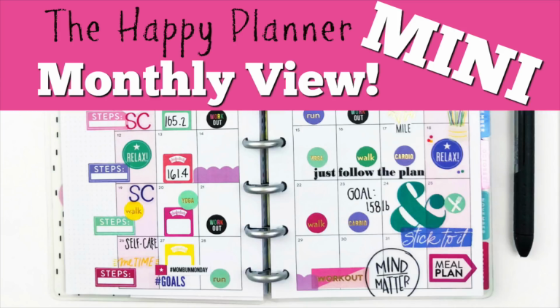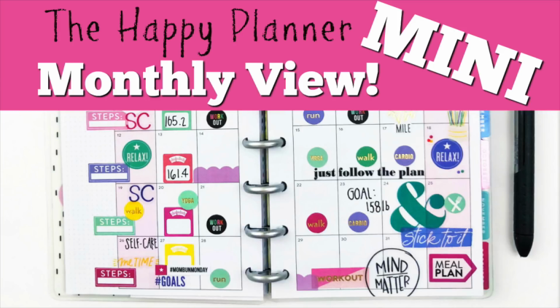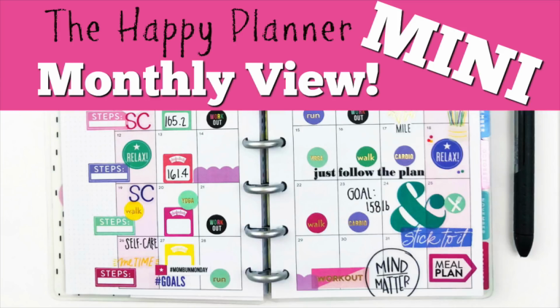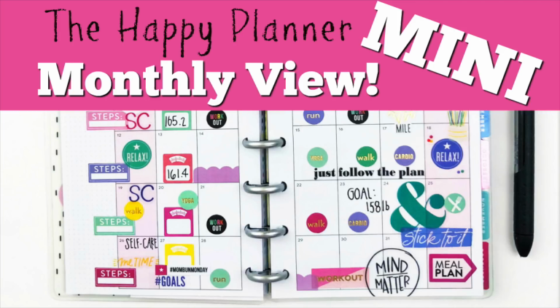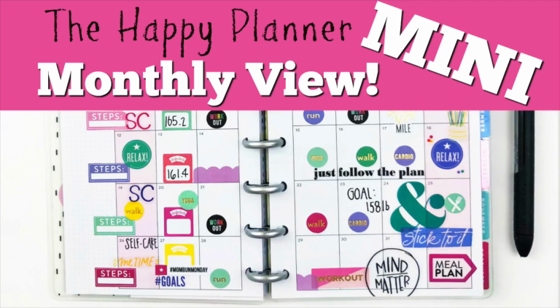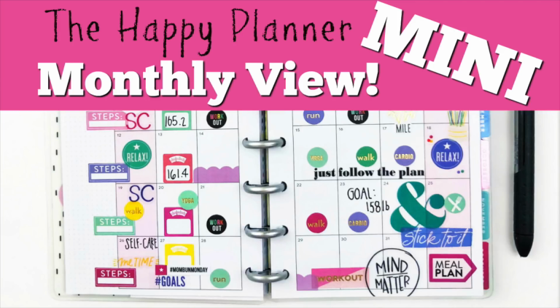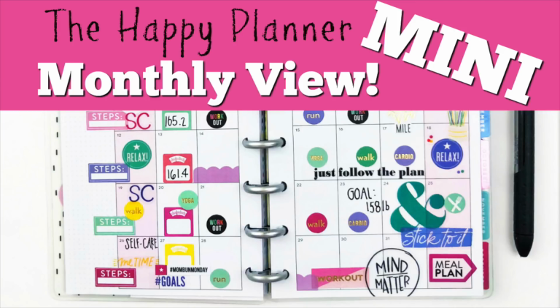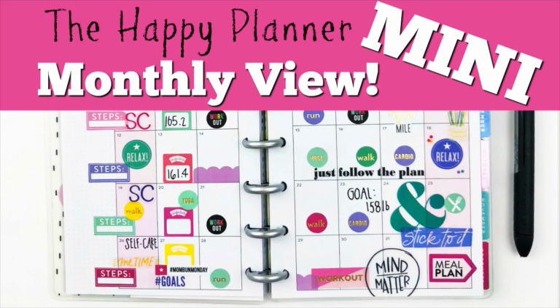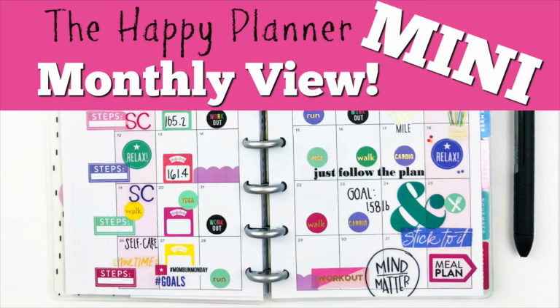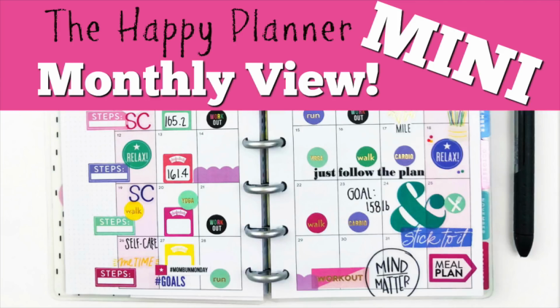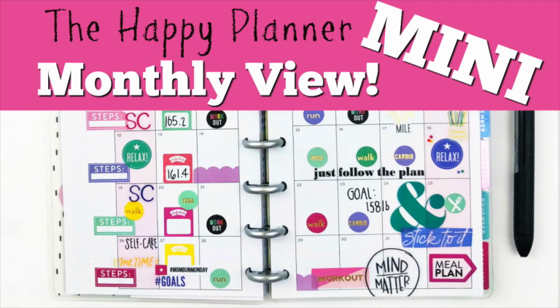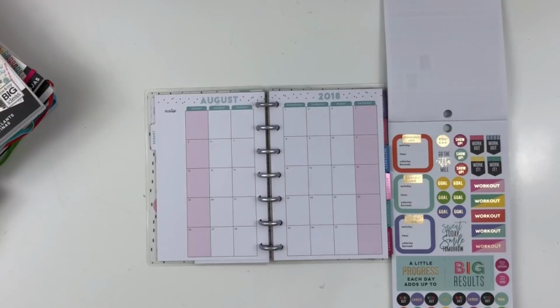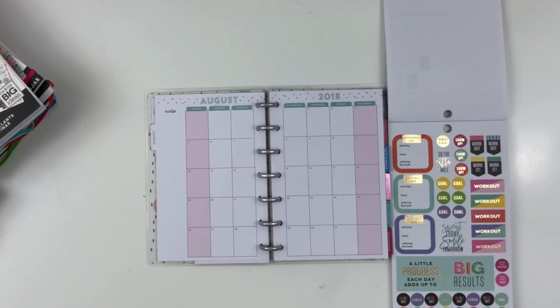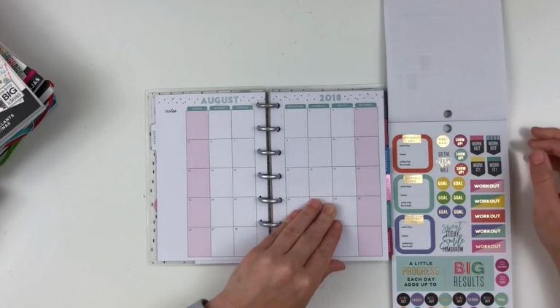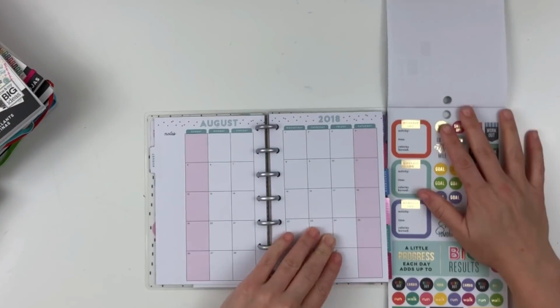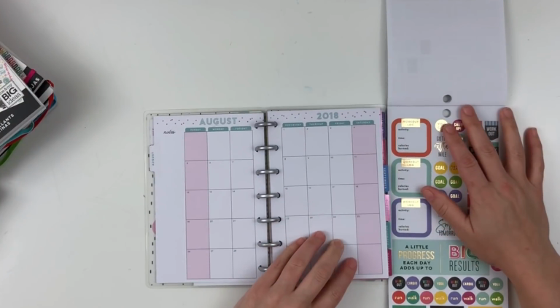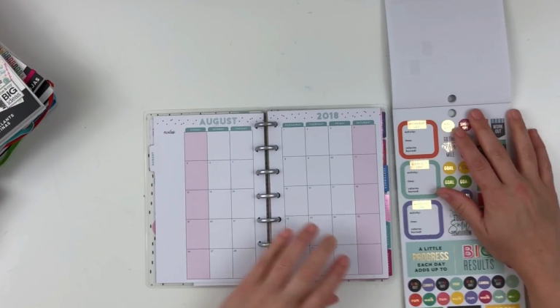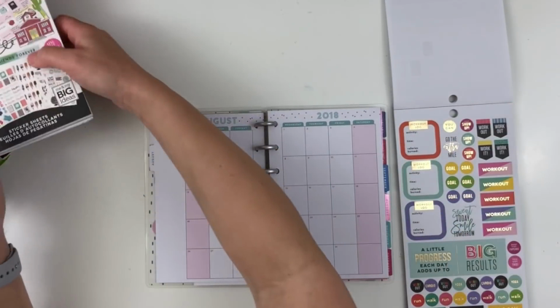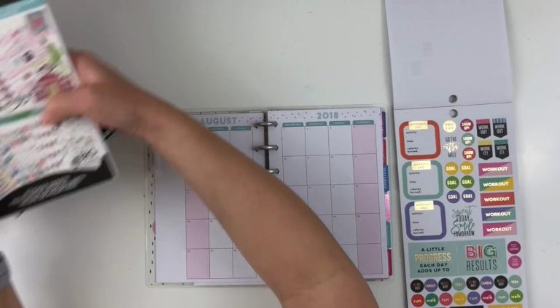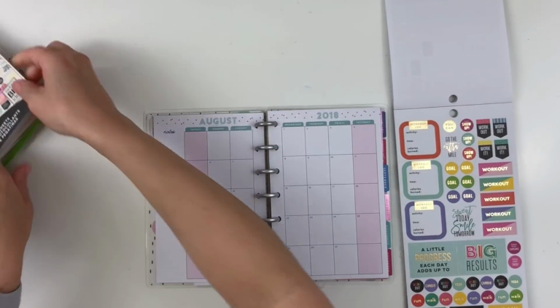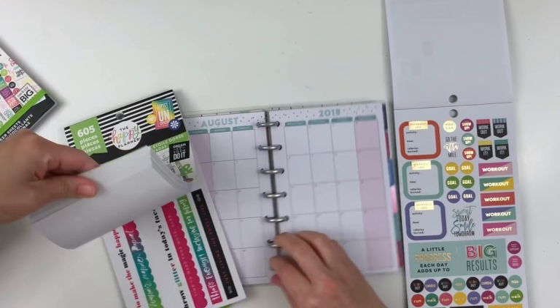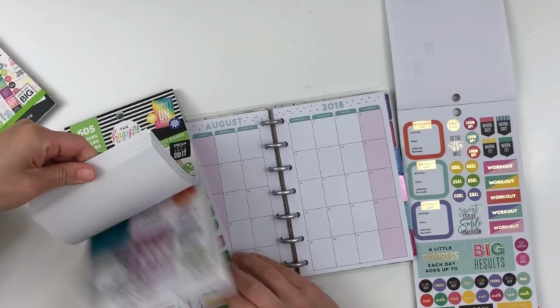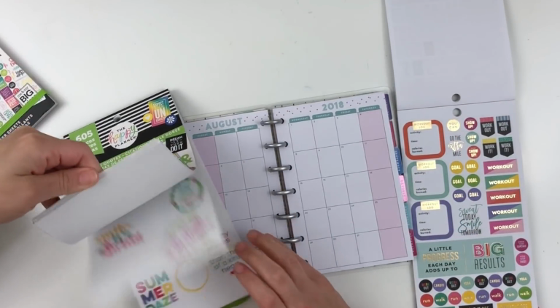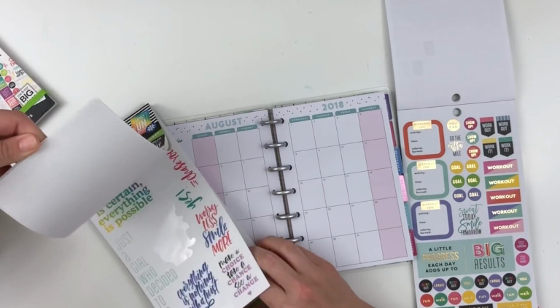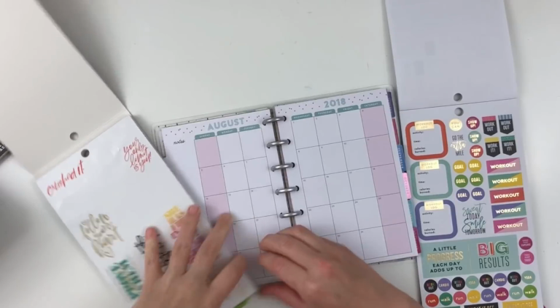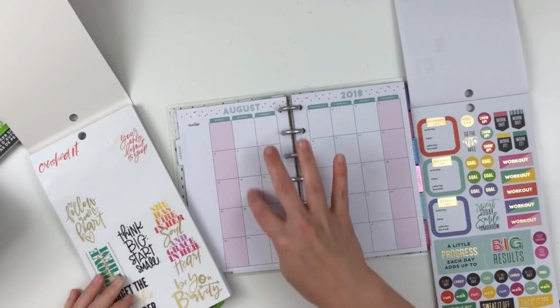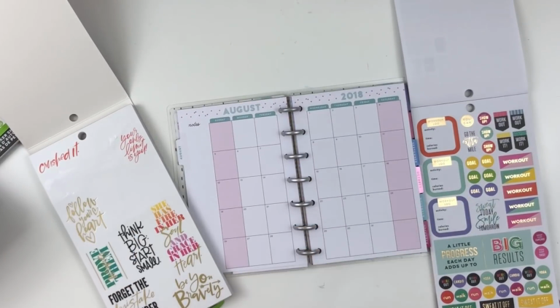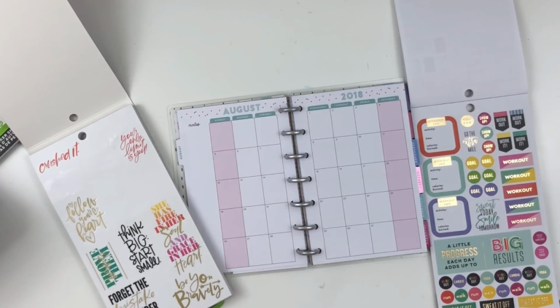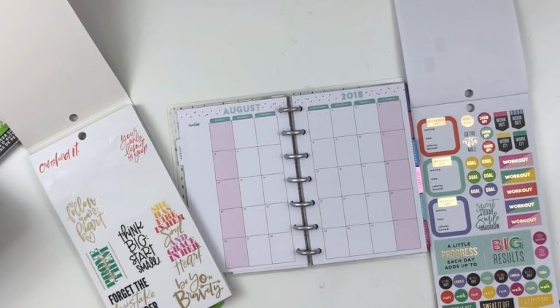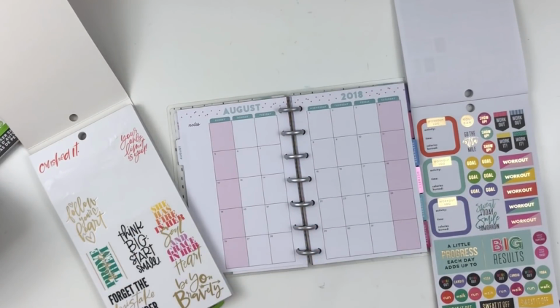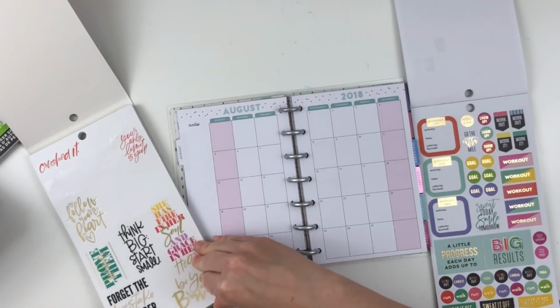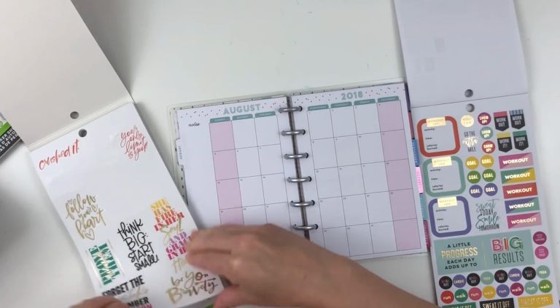Hey y'all, I'm back with another video and I'll be sharing how I used my monthly view for my mini happy planner for the month of August, and I'm doing things a little bit different.